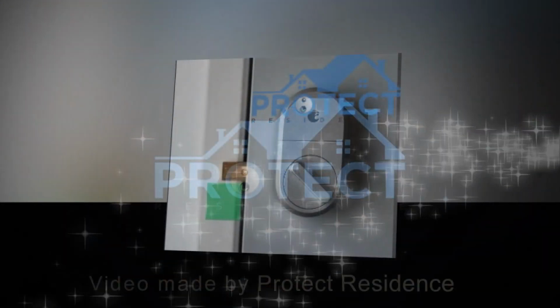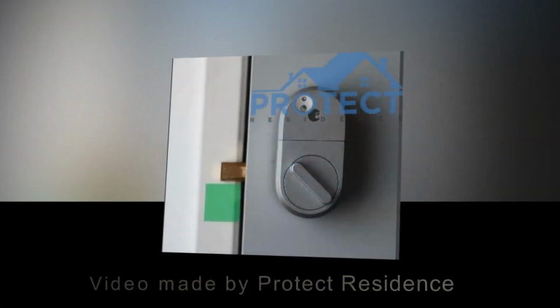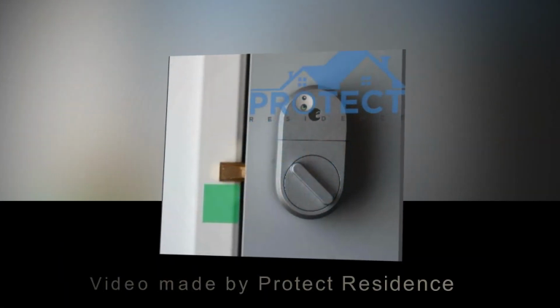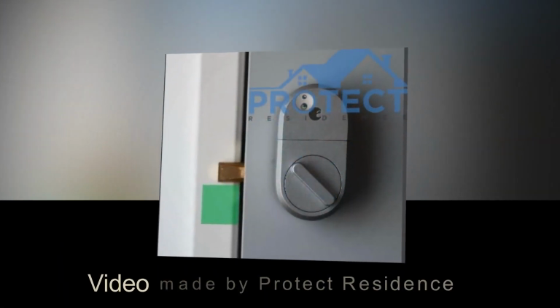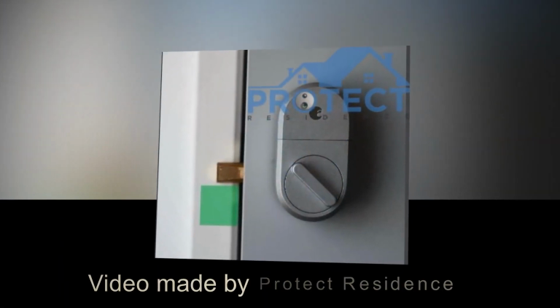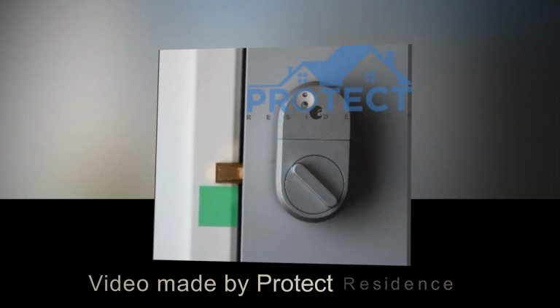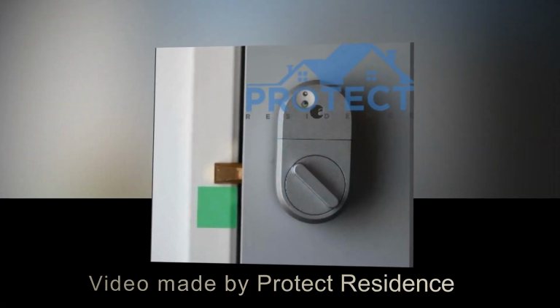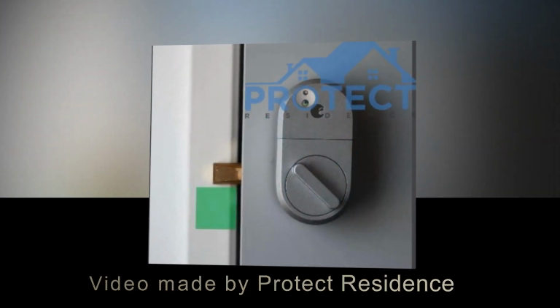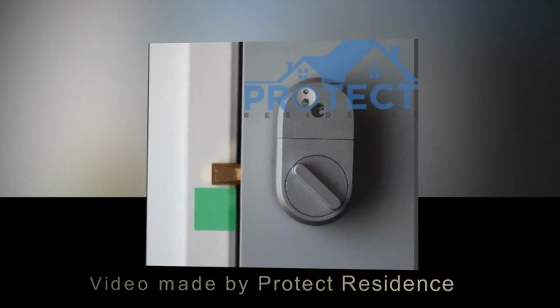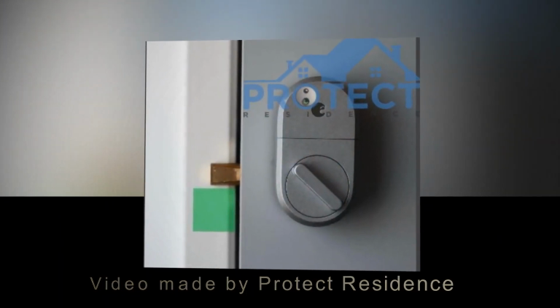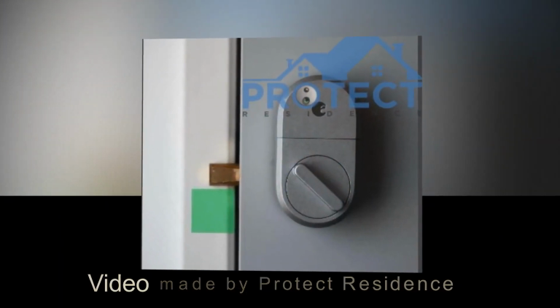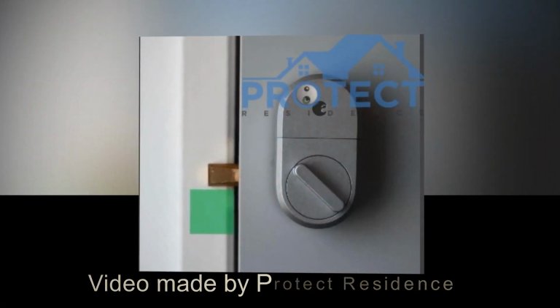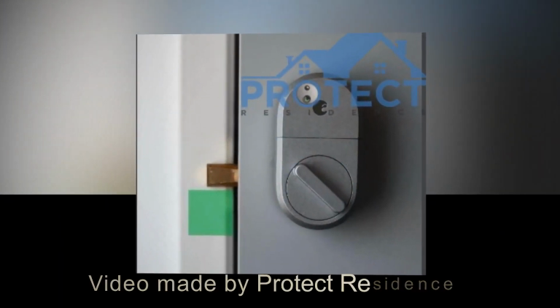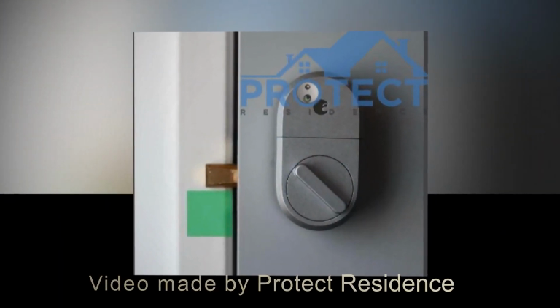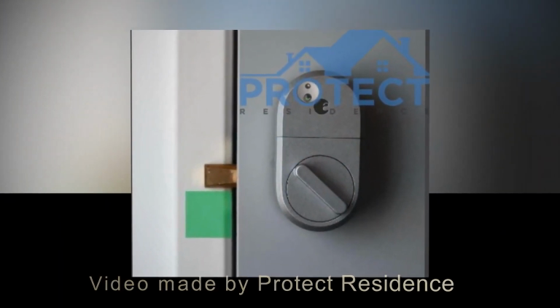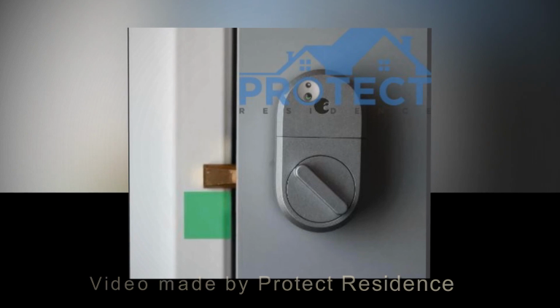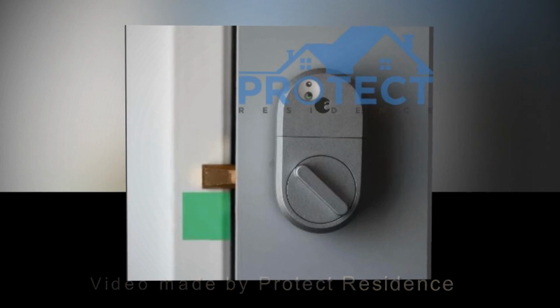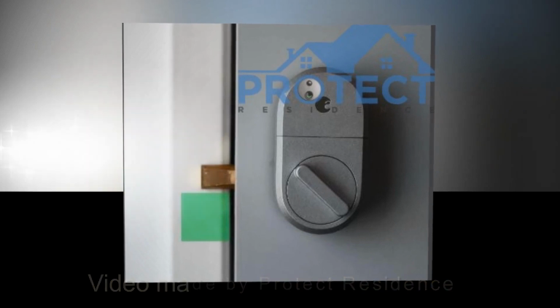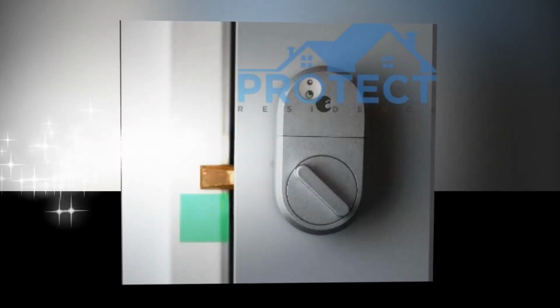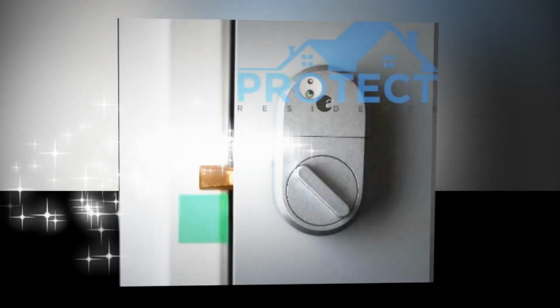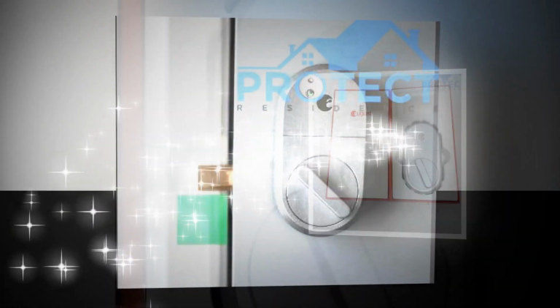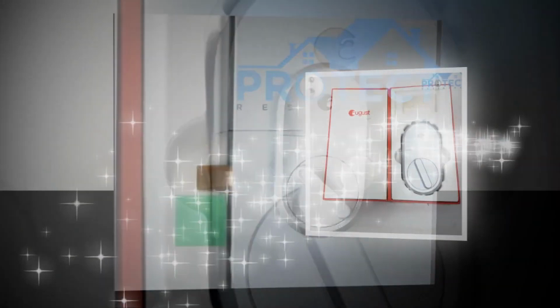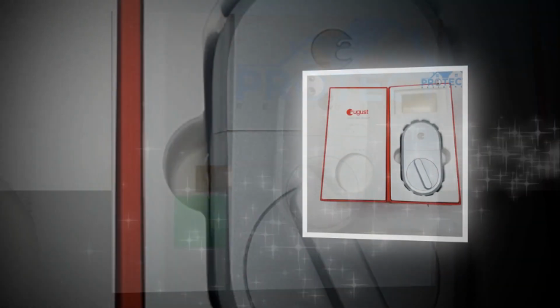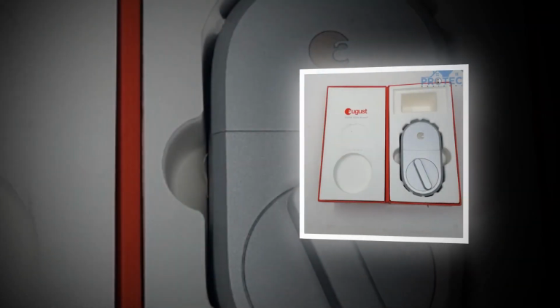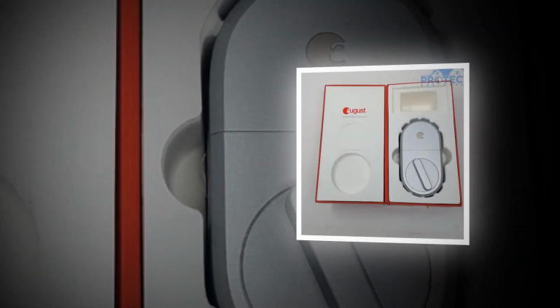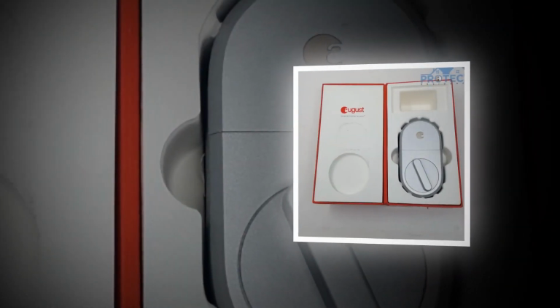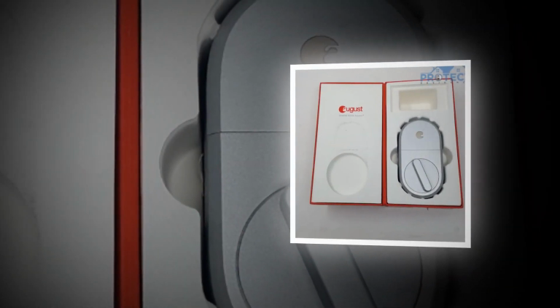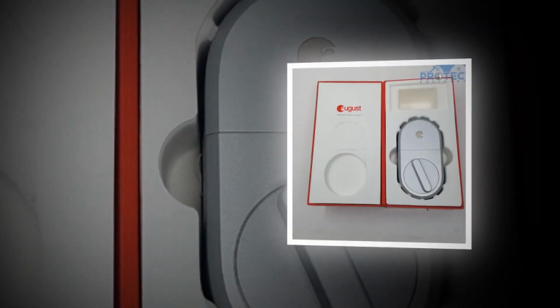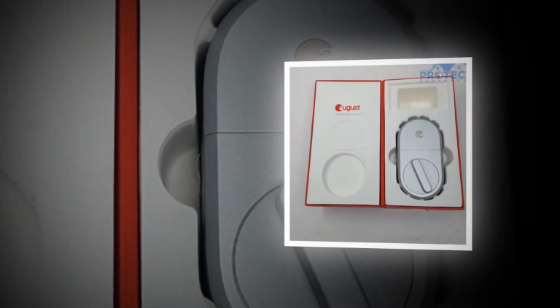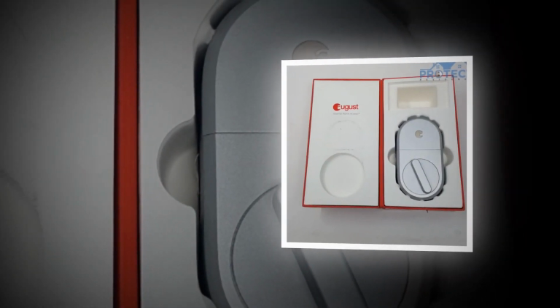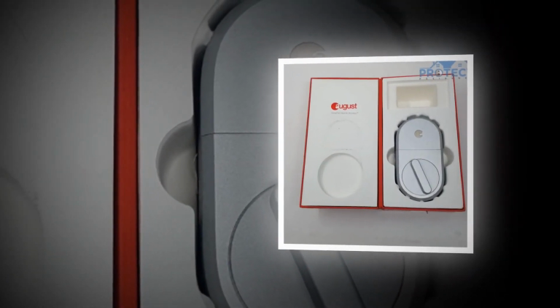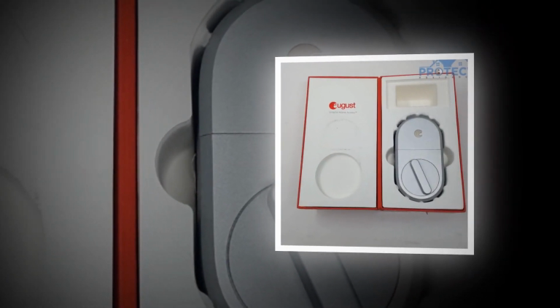Hi everyone, welcome to the ProtectResidence.com YouTube channel. Today we're going to be looking at the August Smart Lock, 3rd Gen Technology.